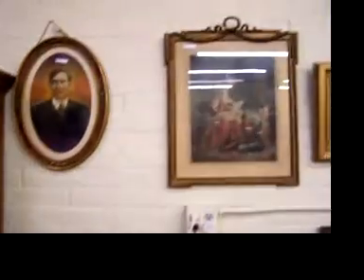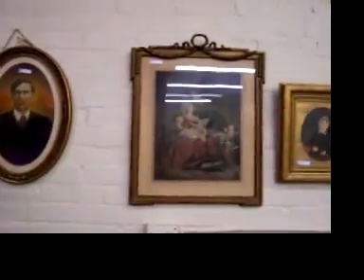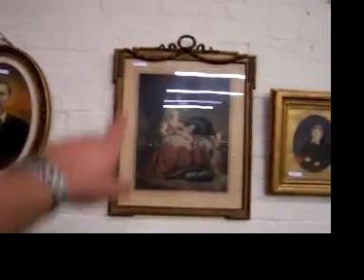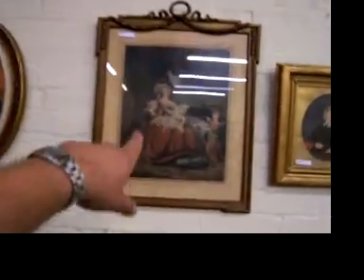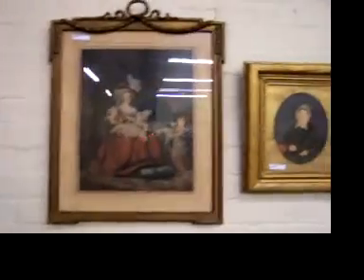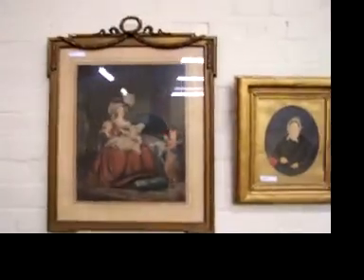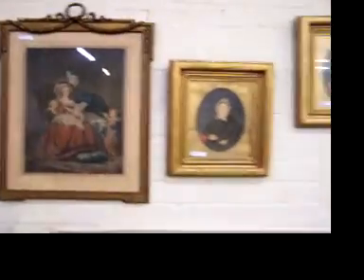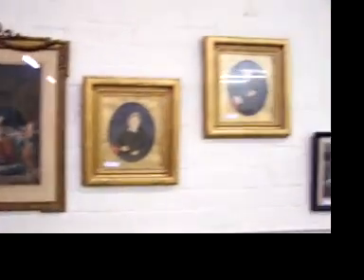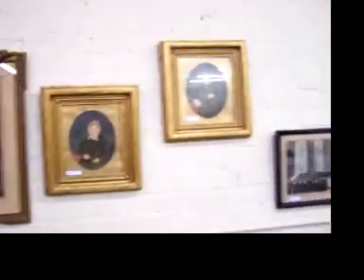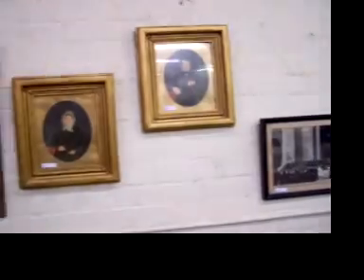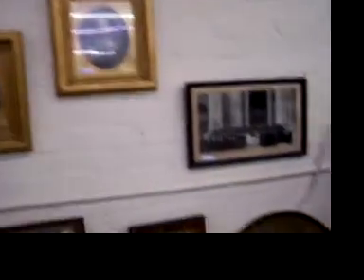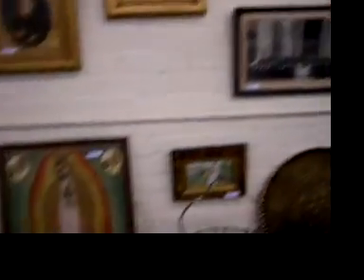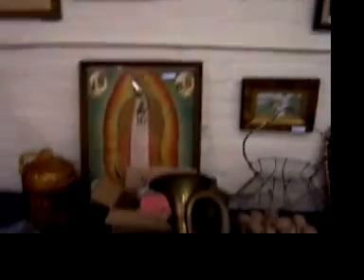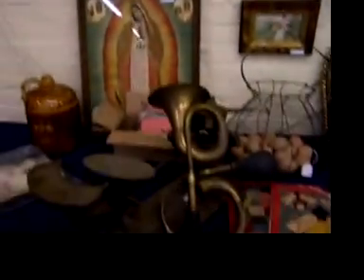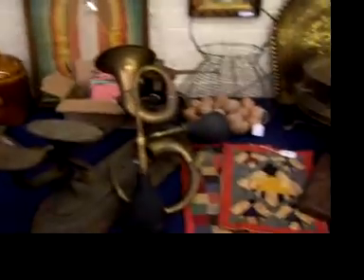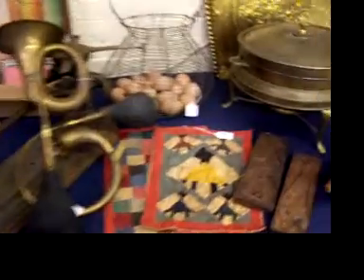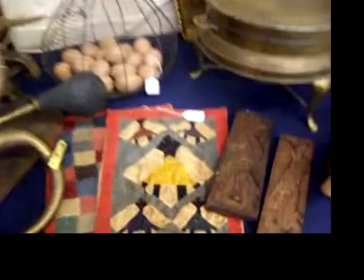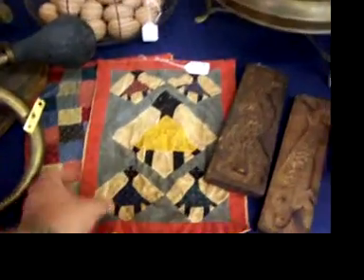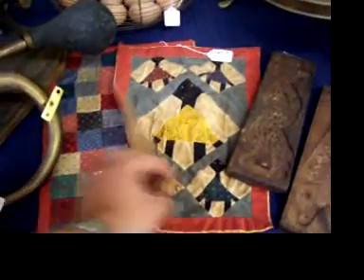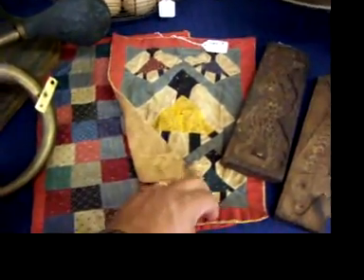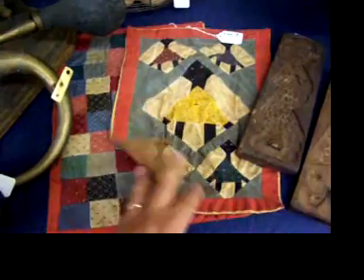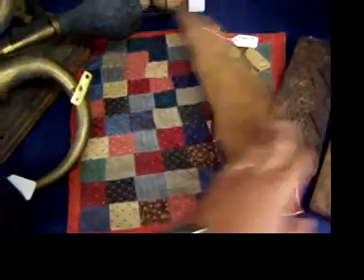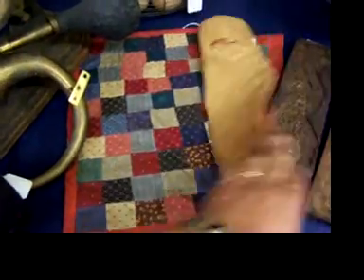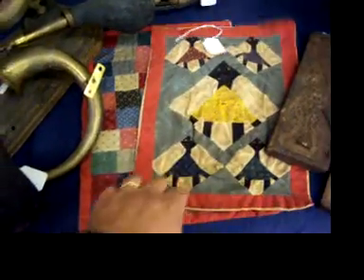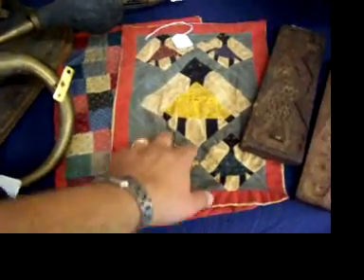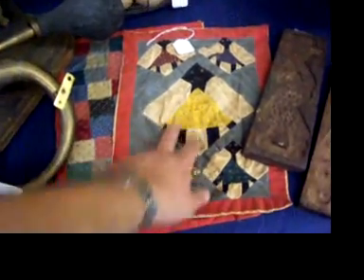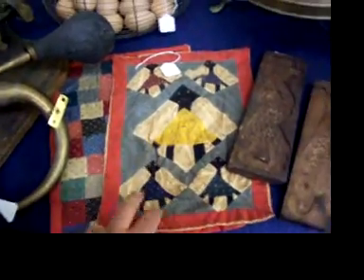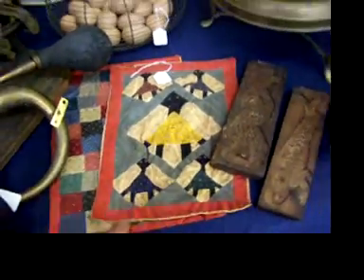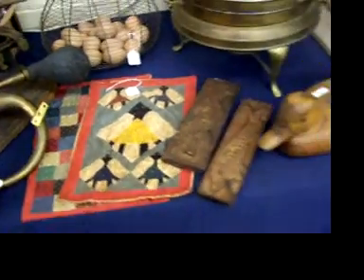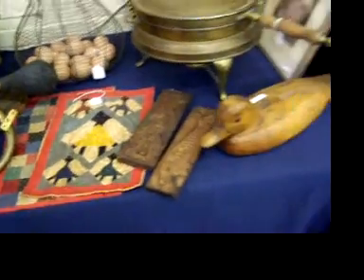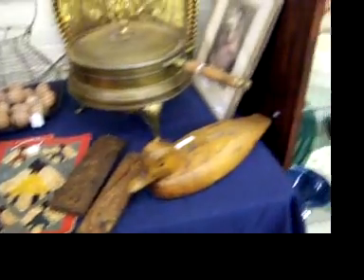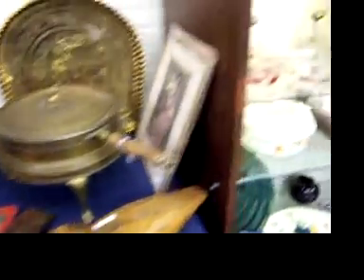Nice artwork. Love the frame and print here — pretty piece. Nice antique portraits. This is a fun little piece here, definitely looks like it's old. Little squares with the mammies in them with Black people. Interesting.